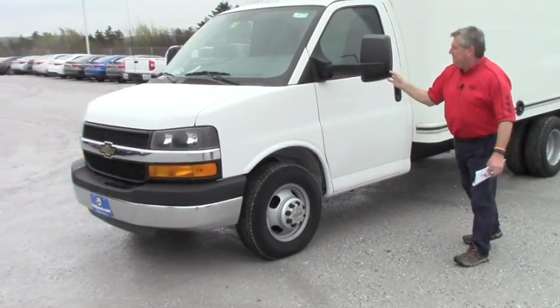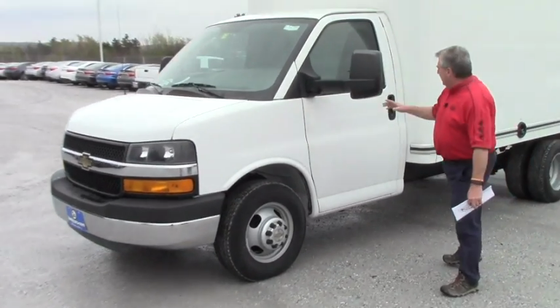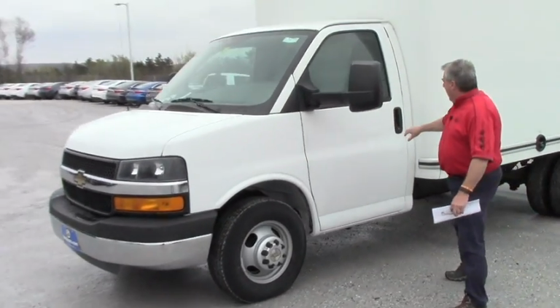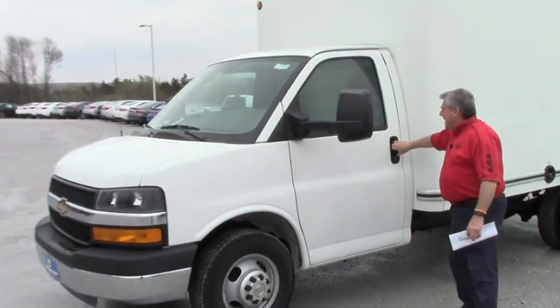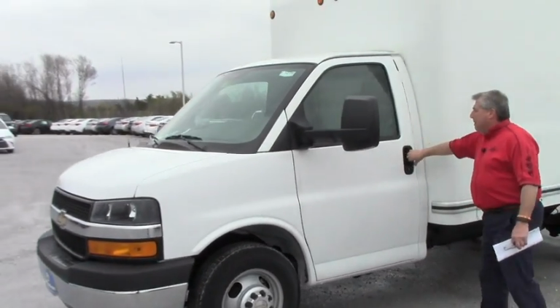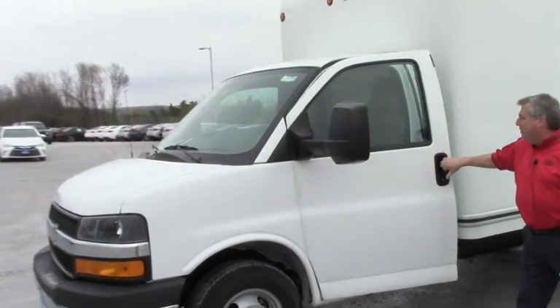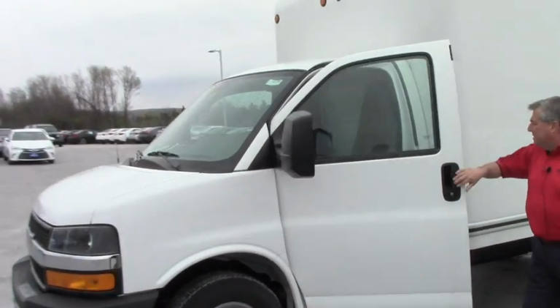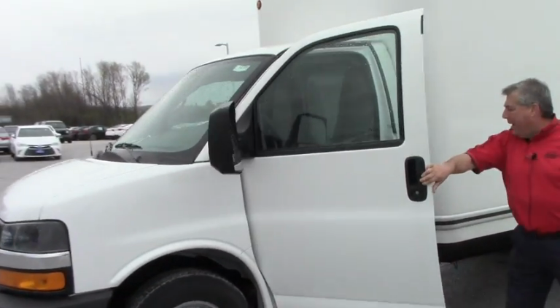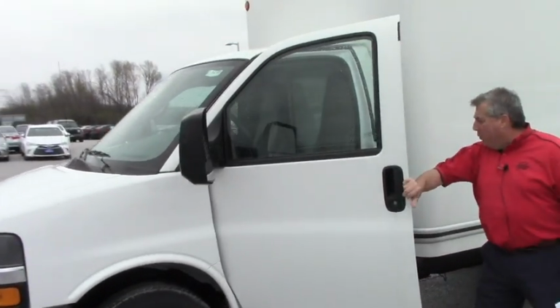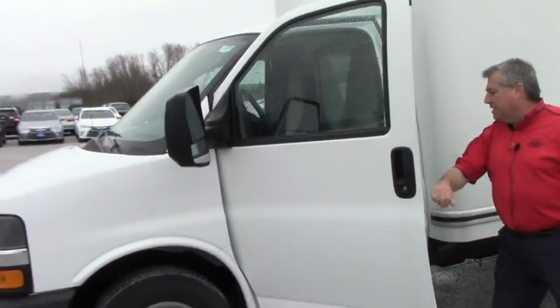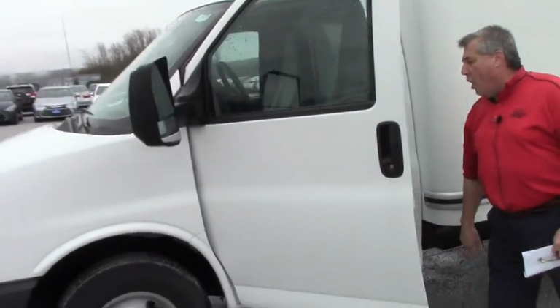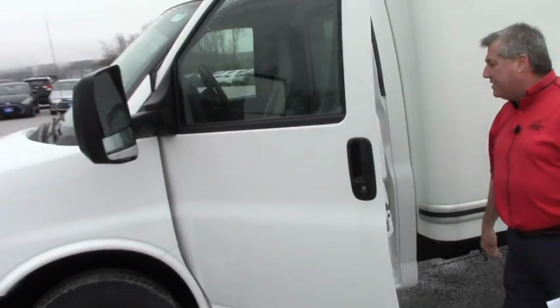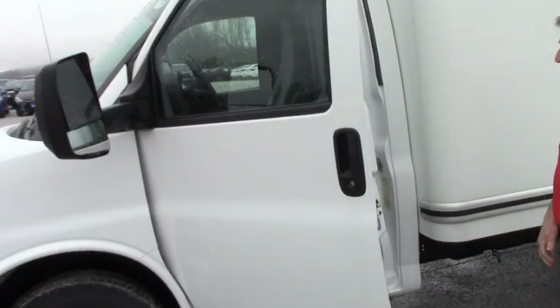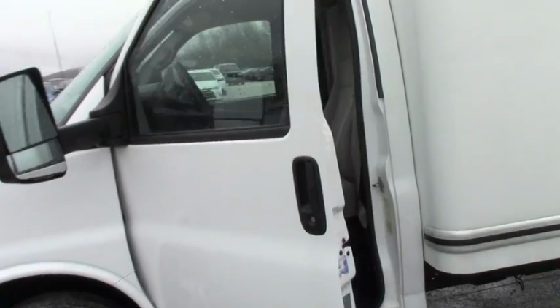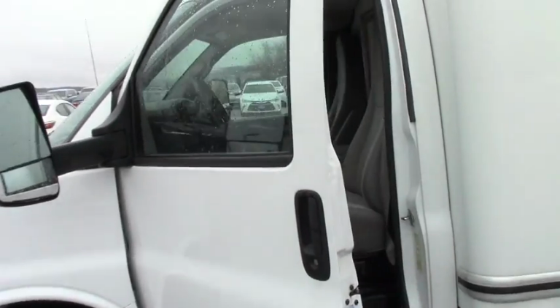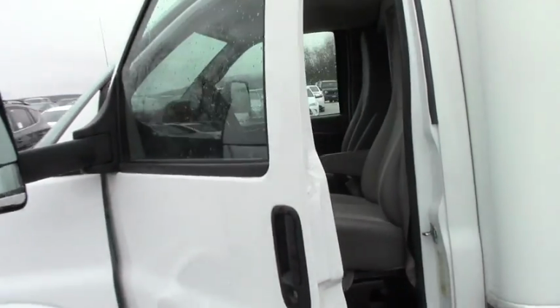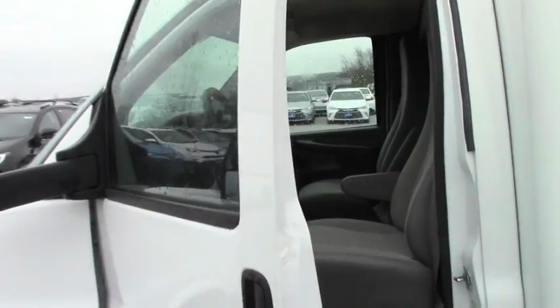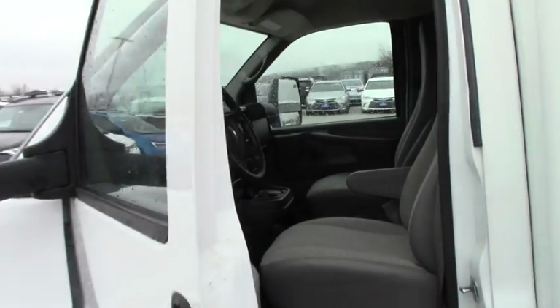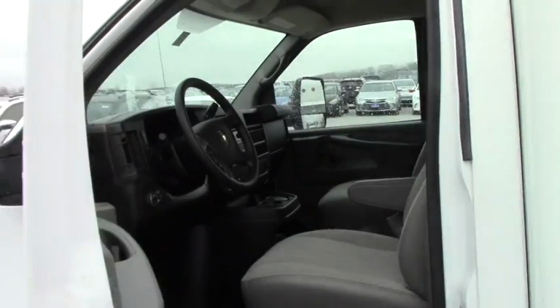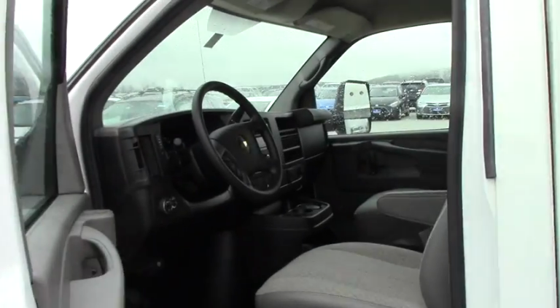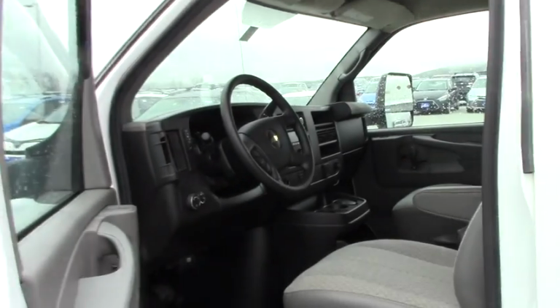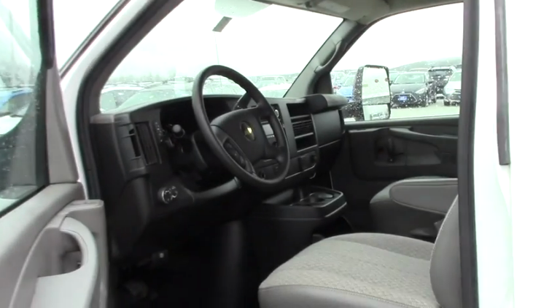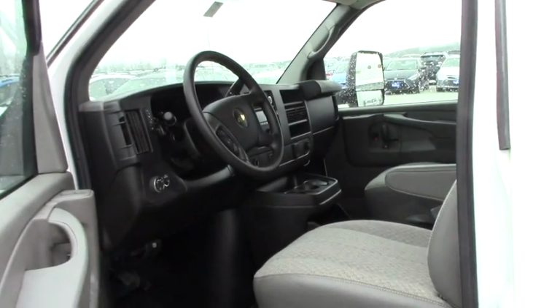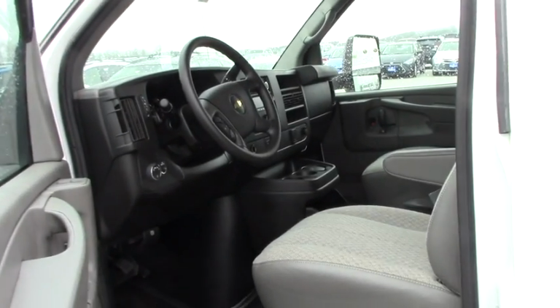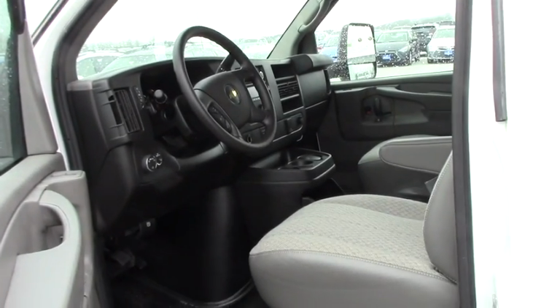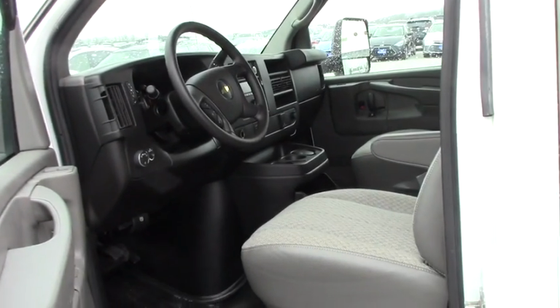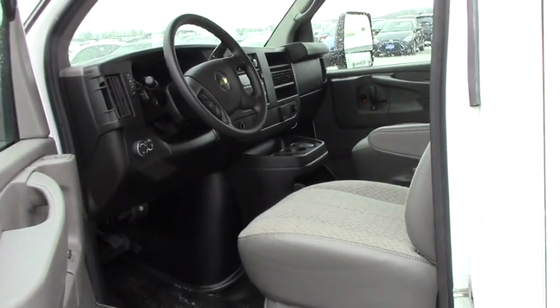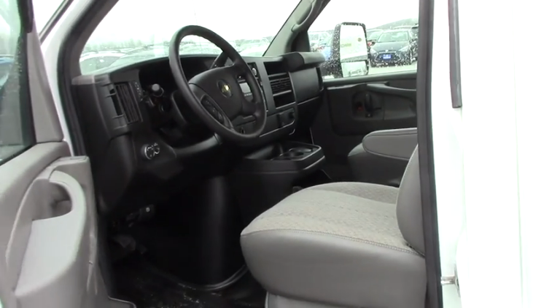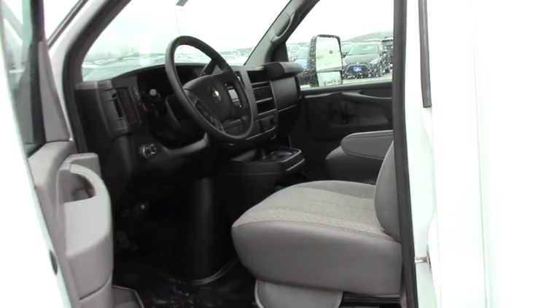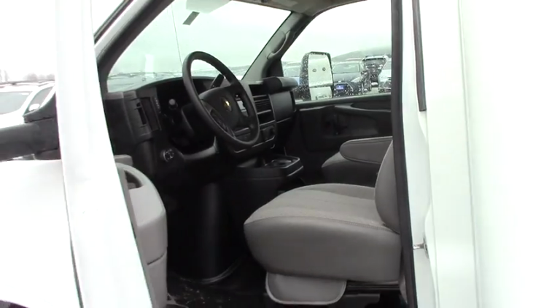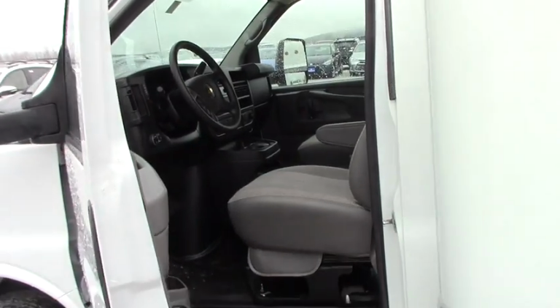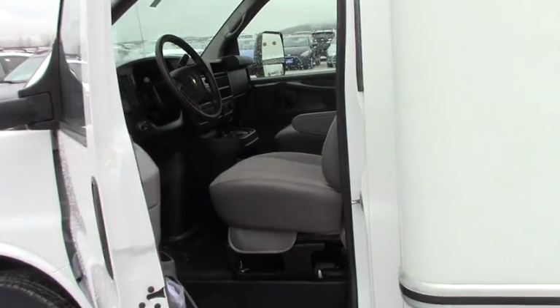Got the wide camper mirrors, it's got power windows and locks. Jeff, it's a 2015 but it's new — it's just one of the holdovers. You know how that goes.